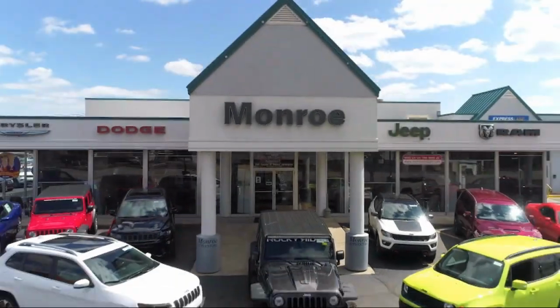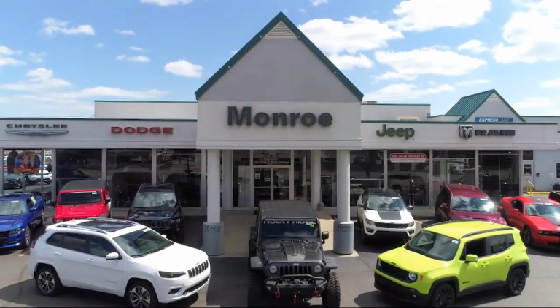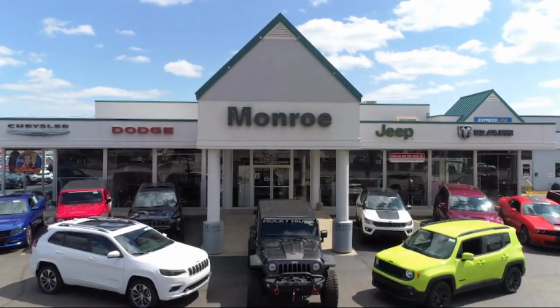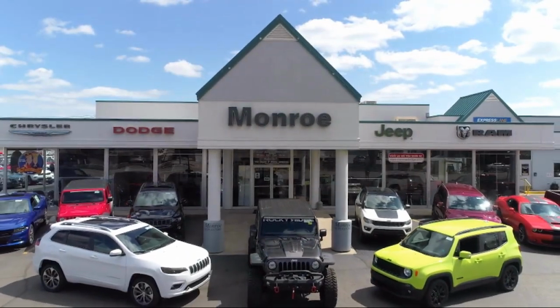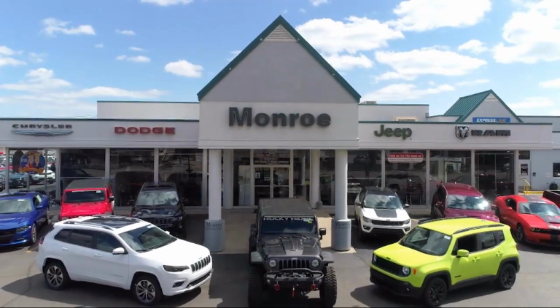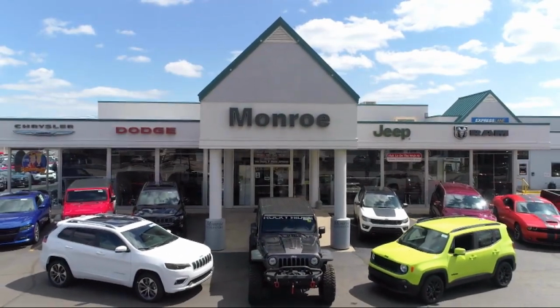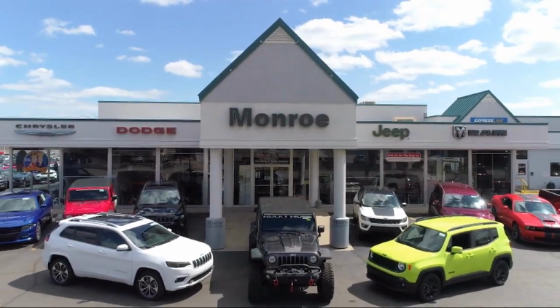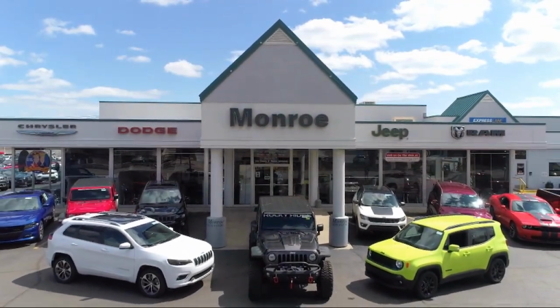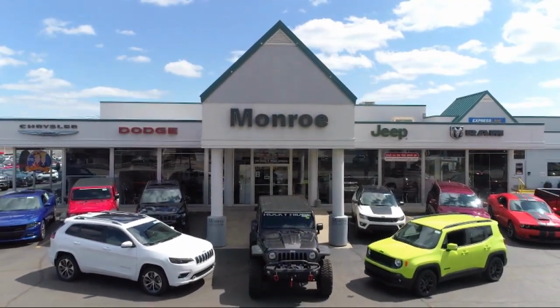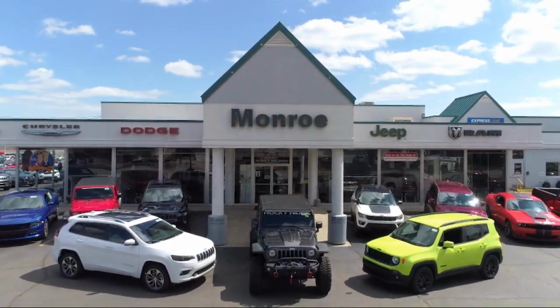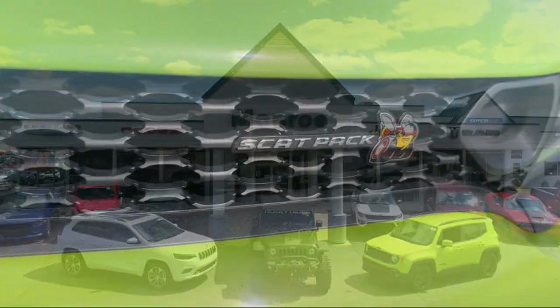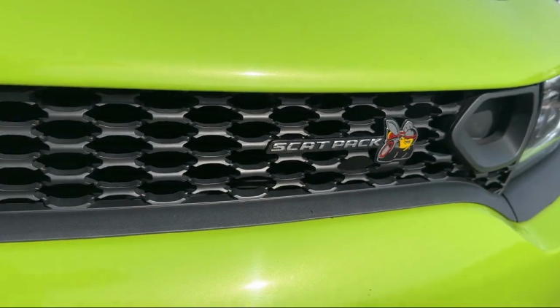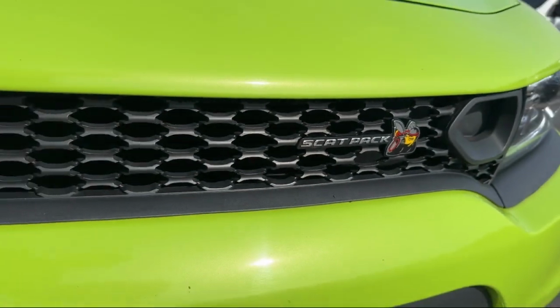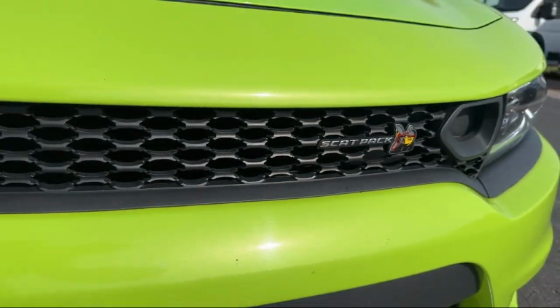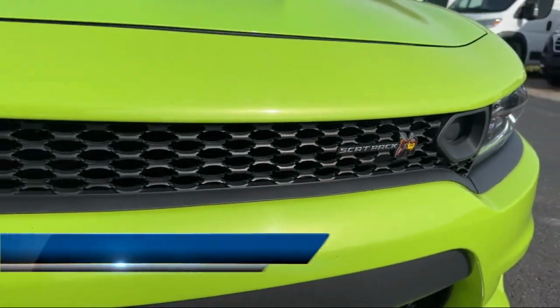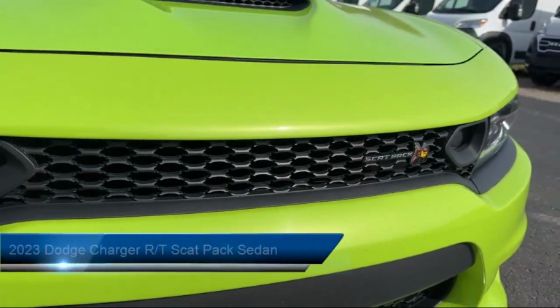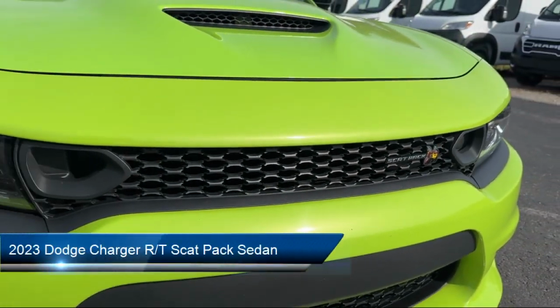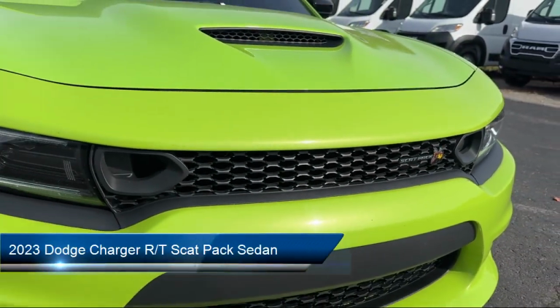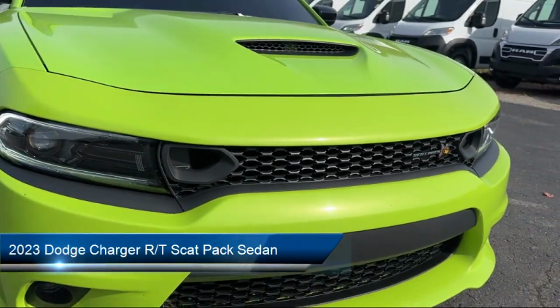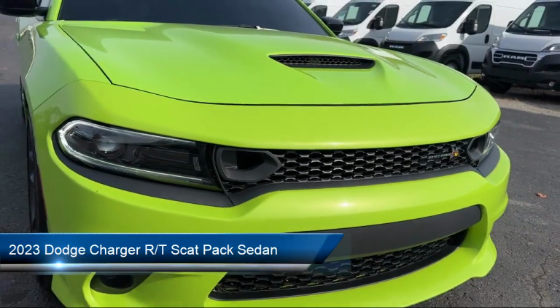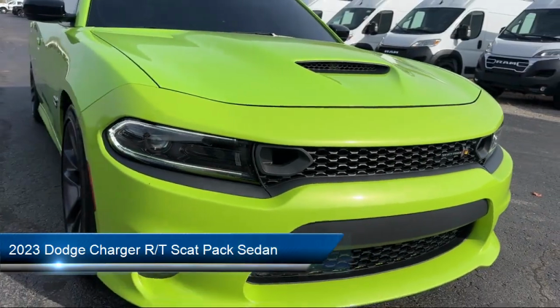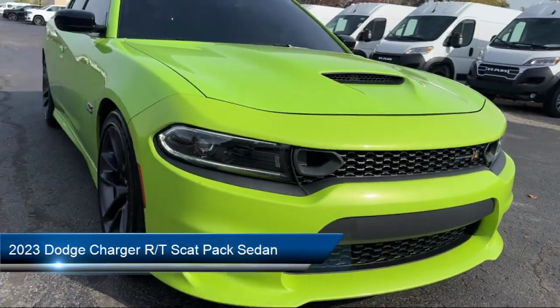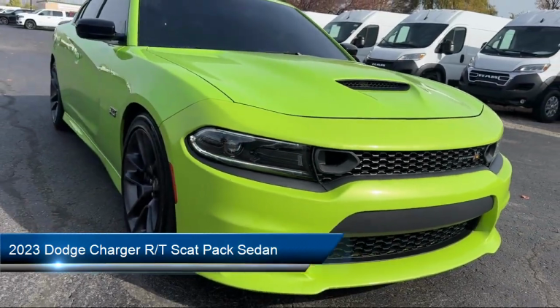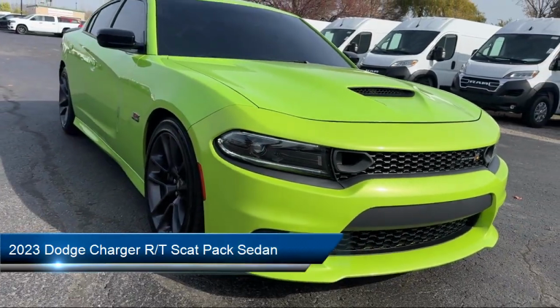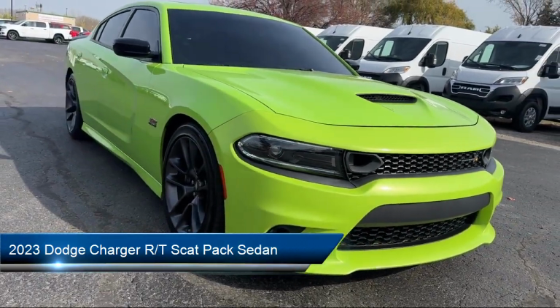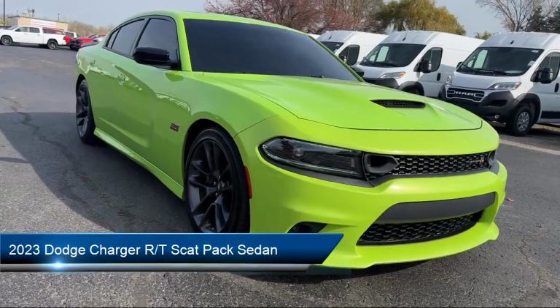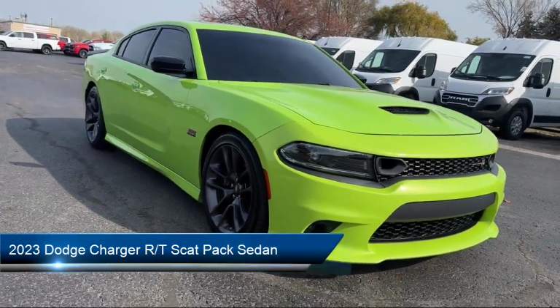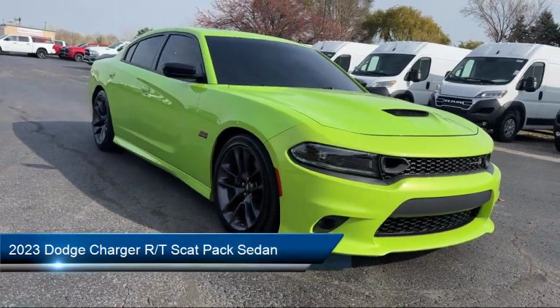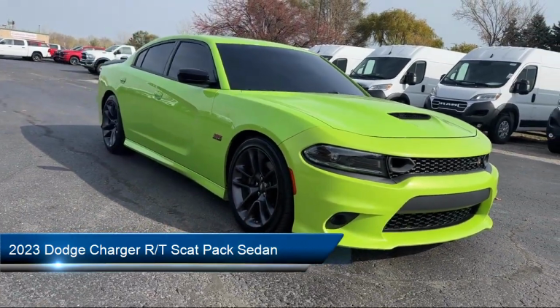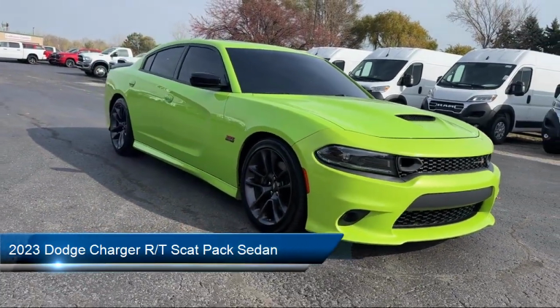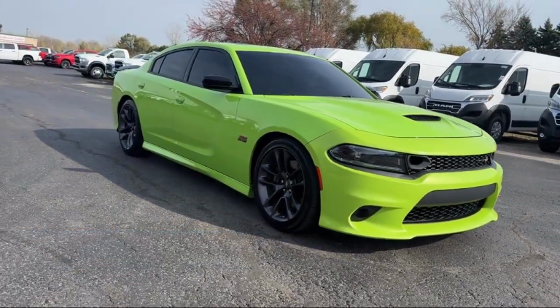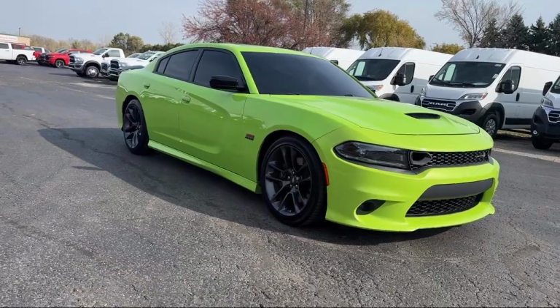Welcome to Monroe Dodge Chrysler Jeep Ram Superstore. Here's a look at one of our great vehicles for sale. It comes equipped with blind spot and cross path detection, Apple CarPlay, and HD radio.